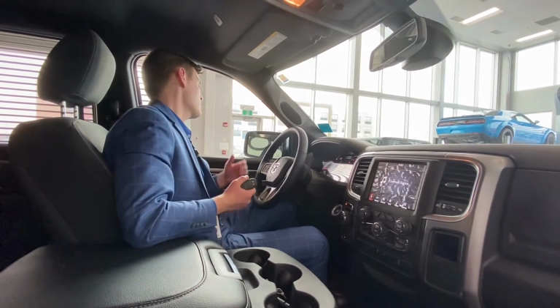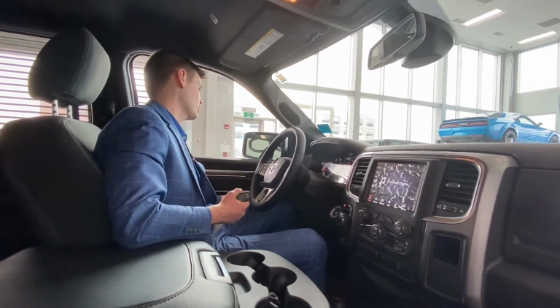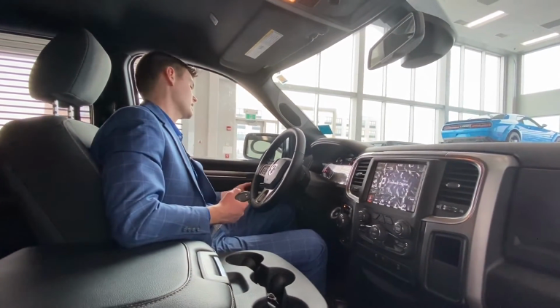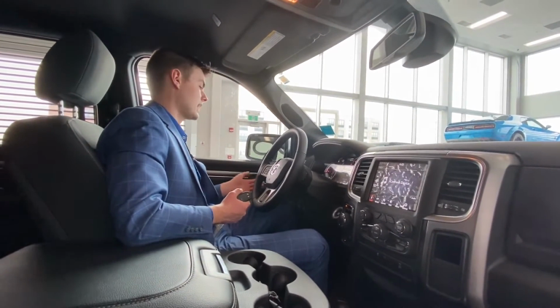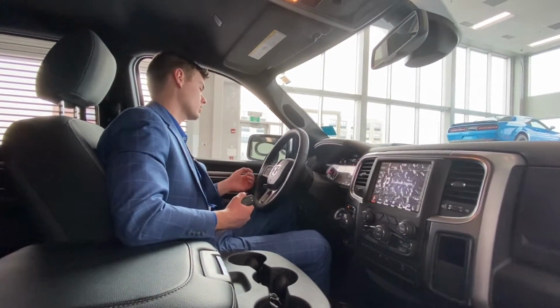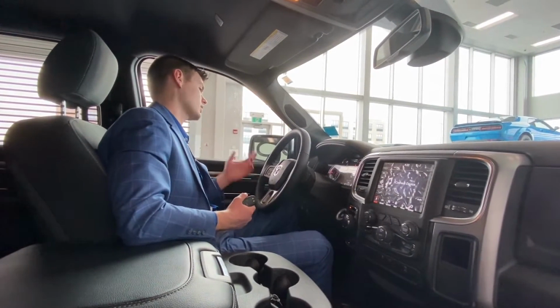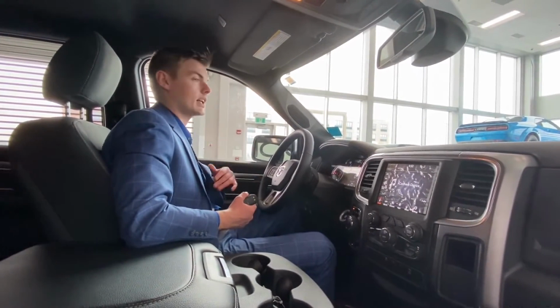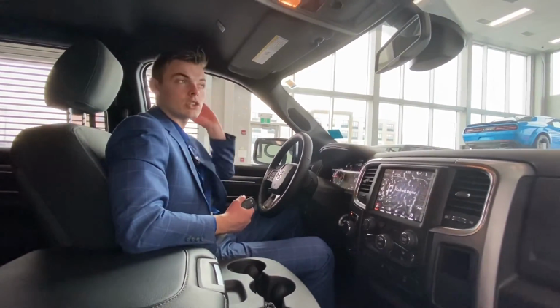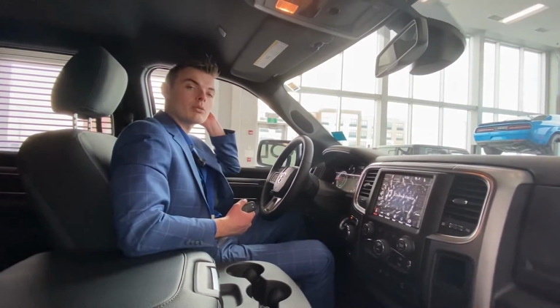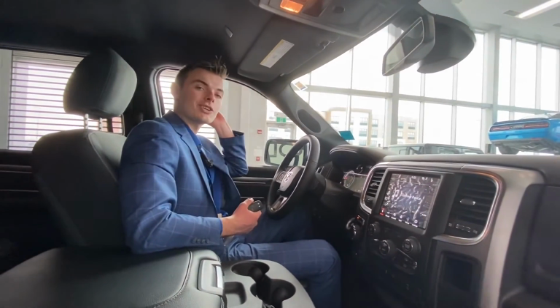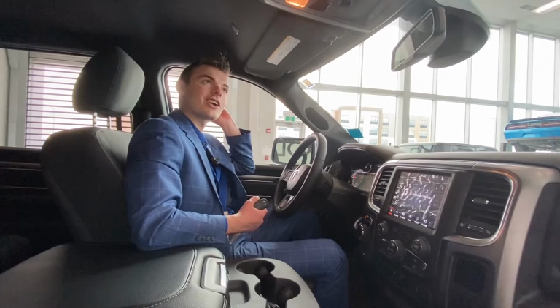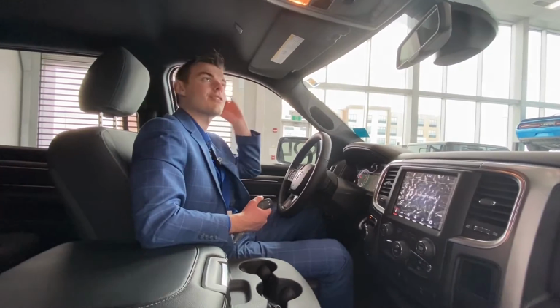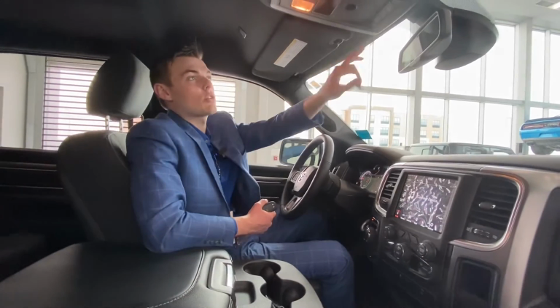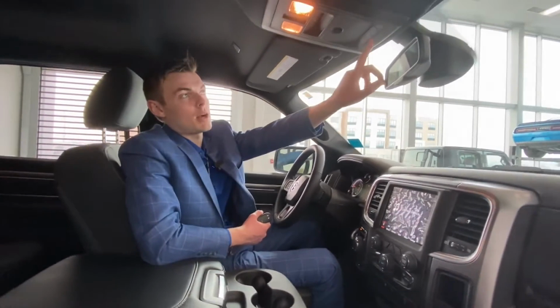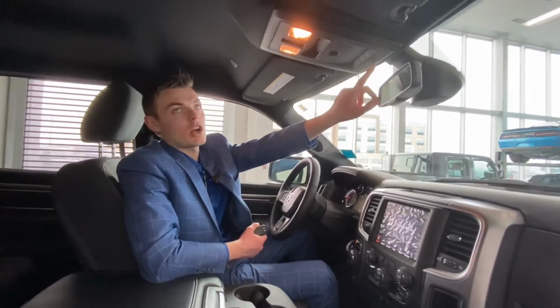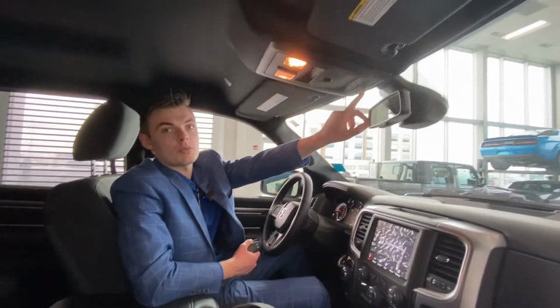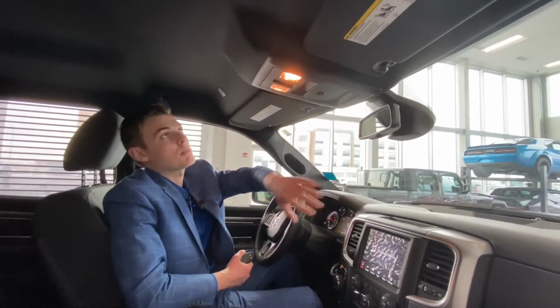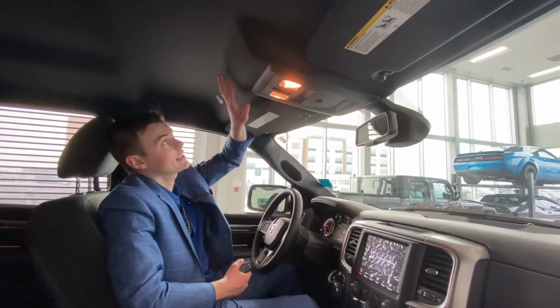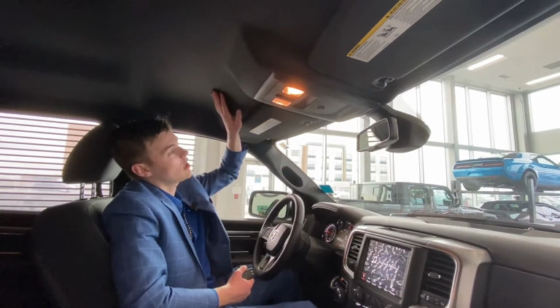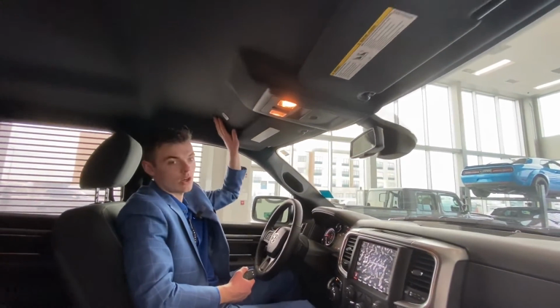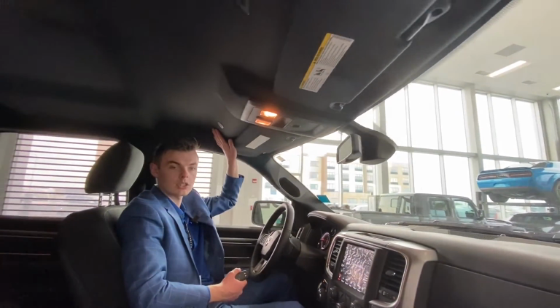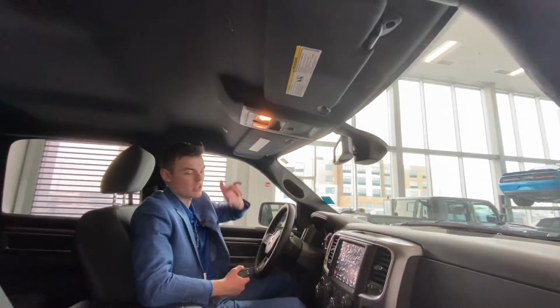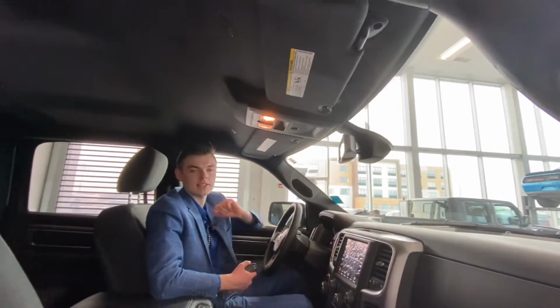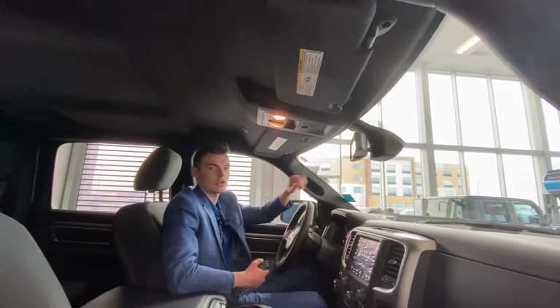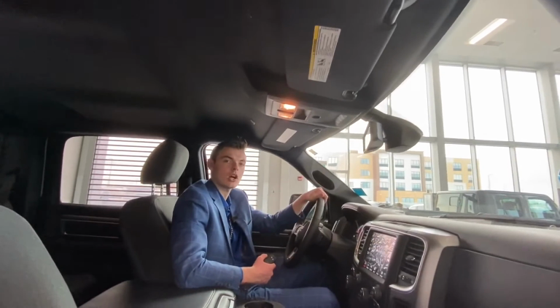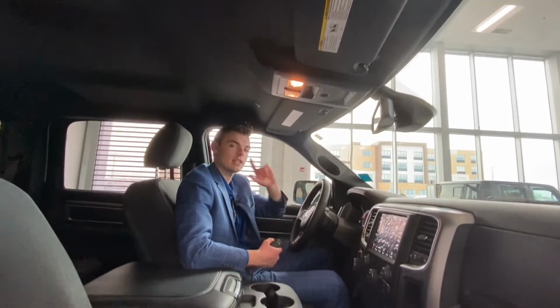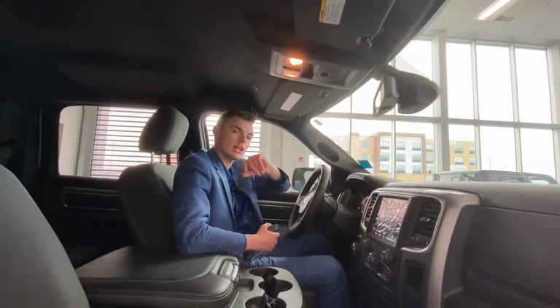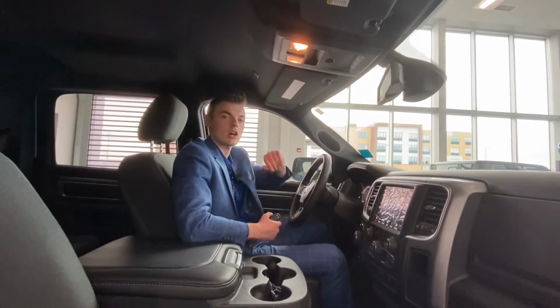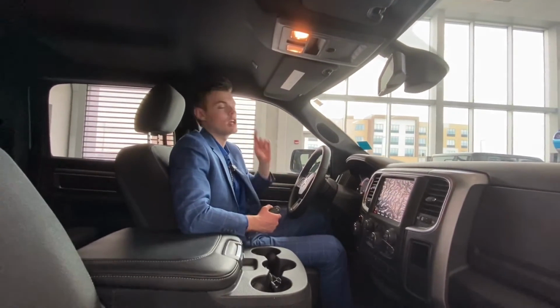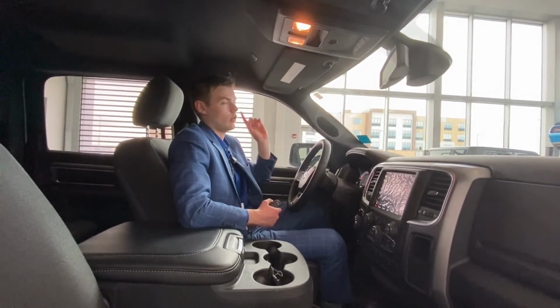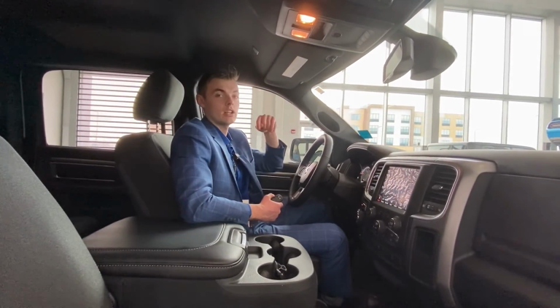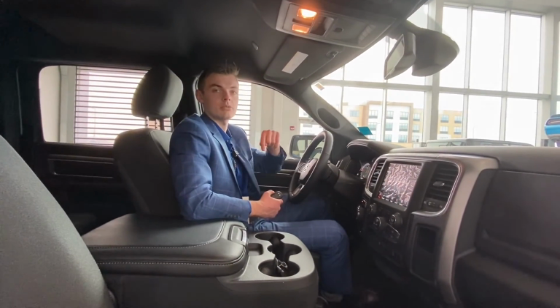Power folding mirrors, as I said, it's also got the auto headlights — you're not going to worry about turning those on and off. Three-door programmable garage door opener. Black headliner, not going to get all marked up. Lots of value in this truck. Shannon Stute, St. Albert Dodge. Only here at St. Albert Dodge.